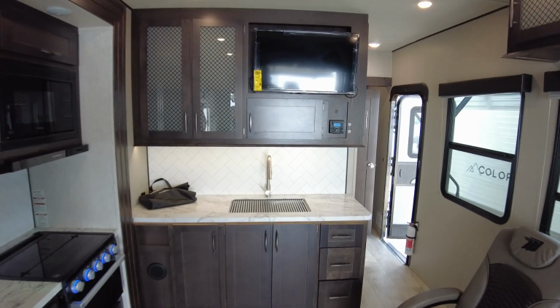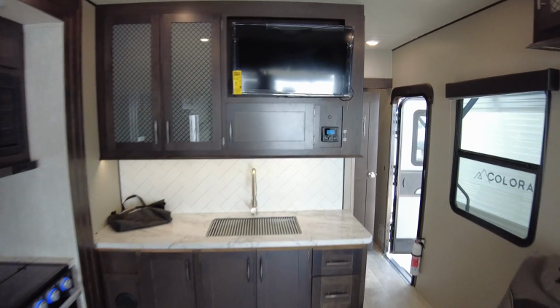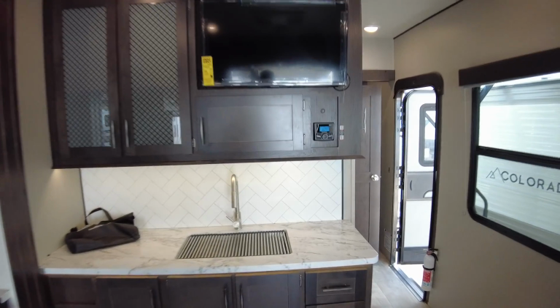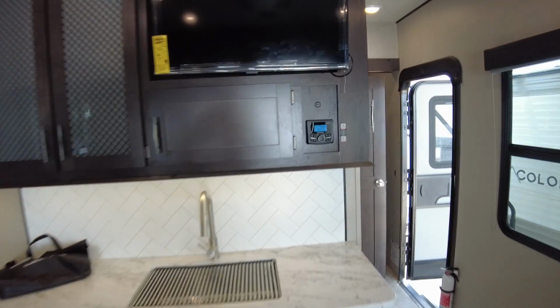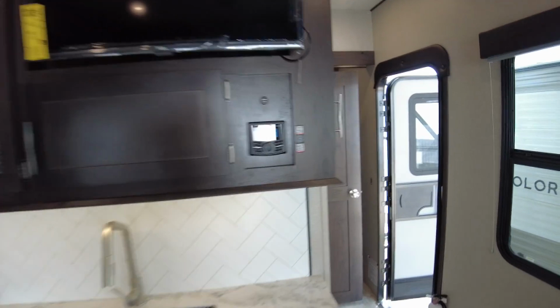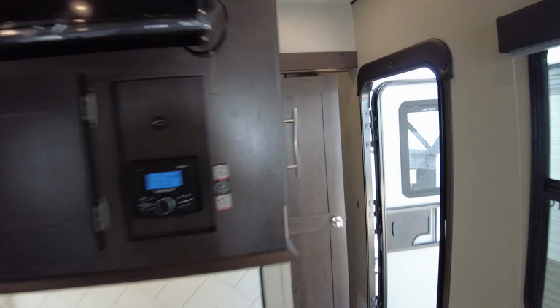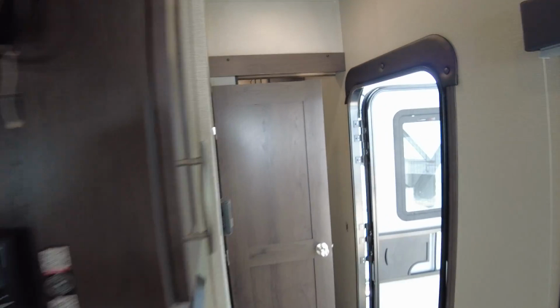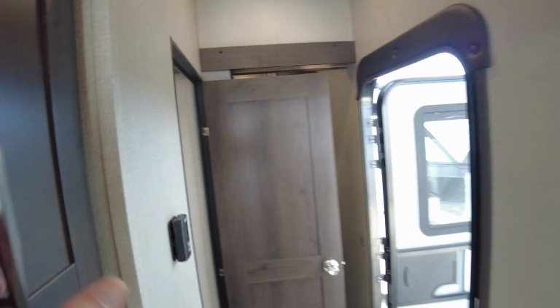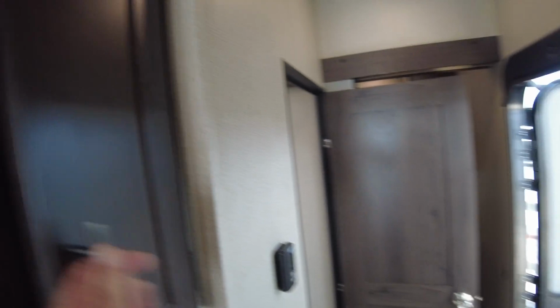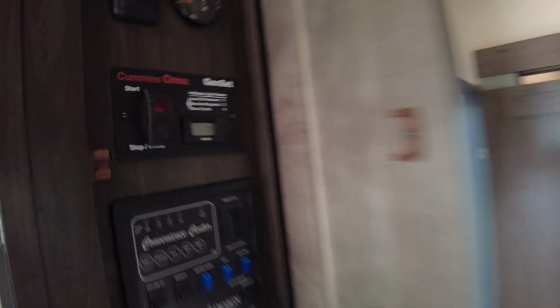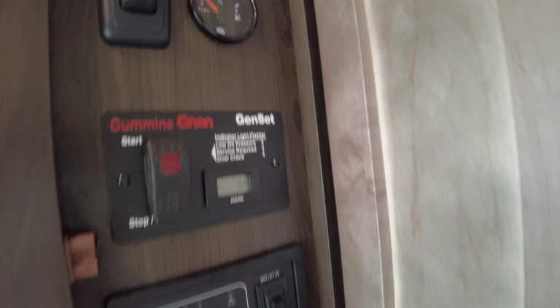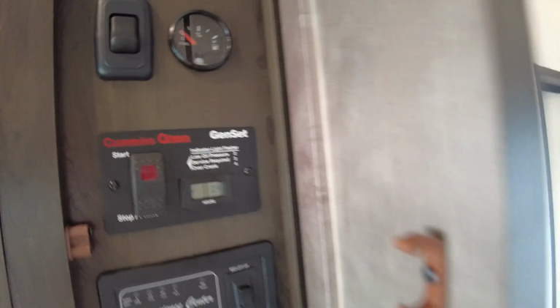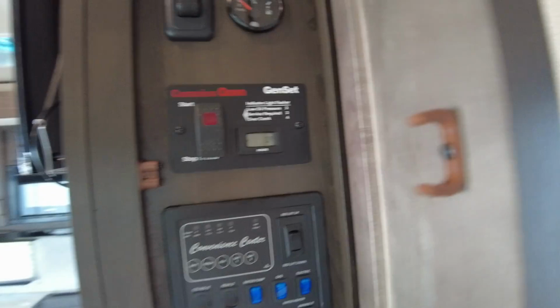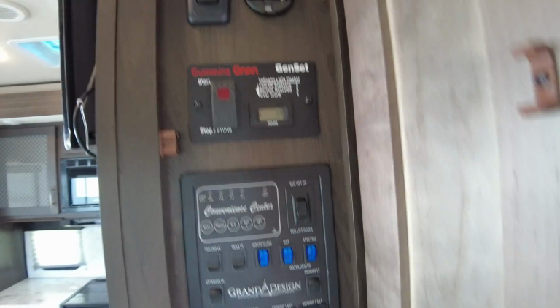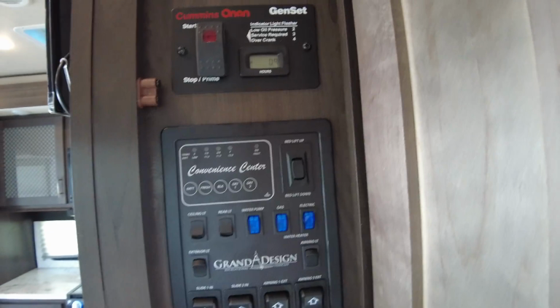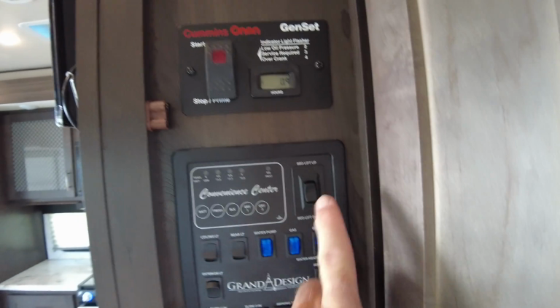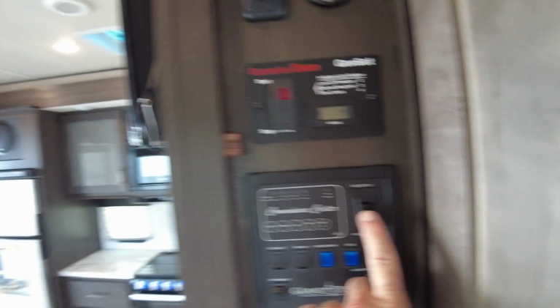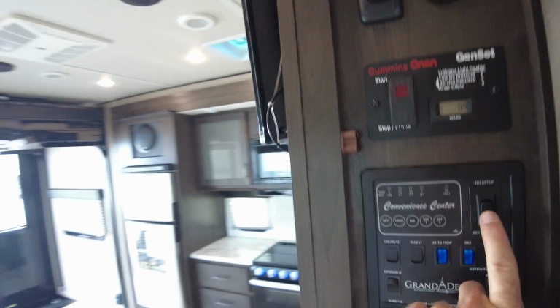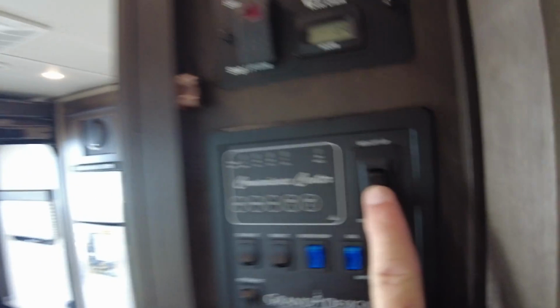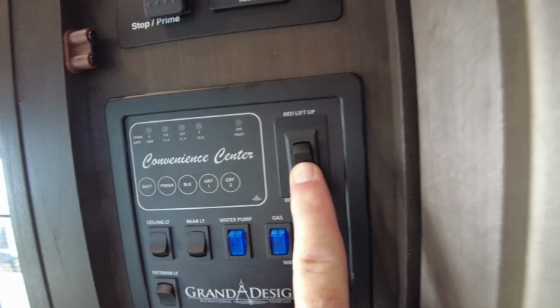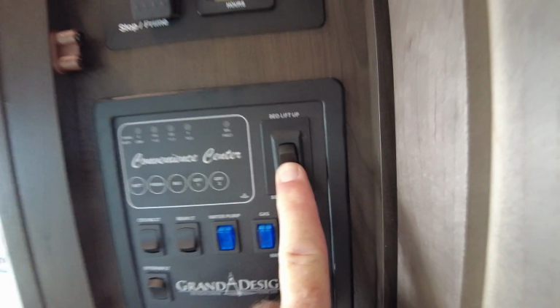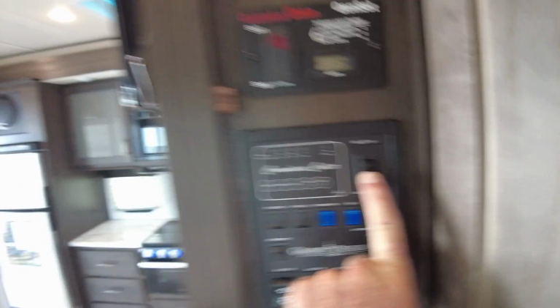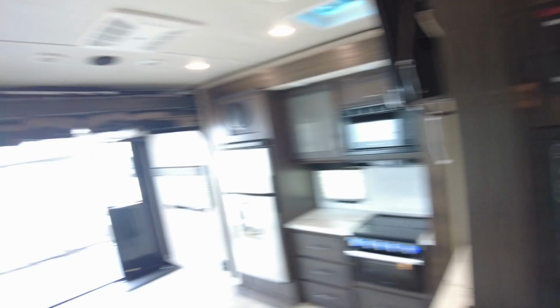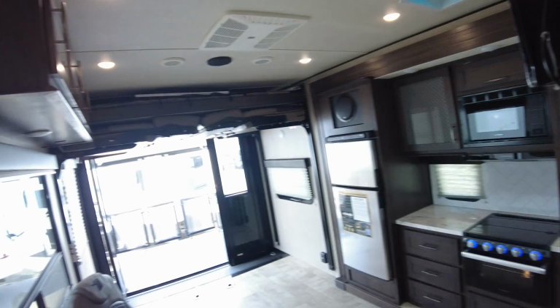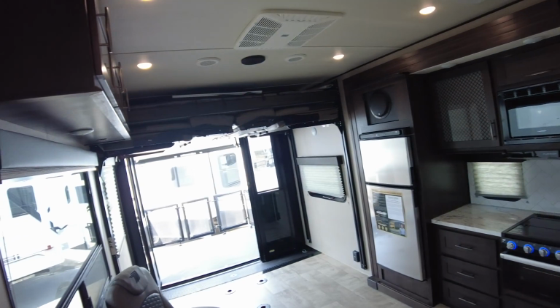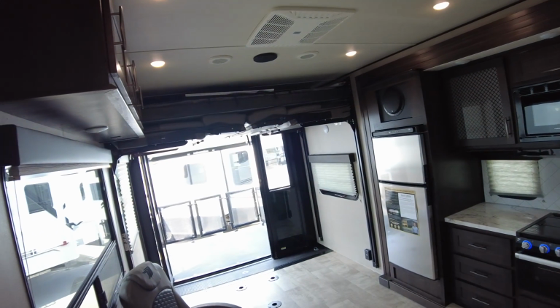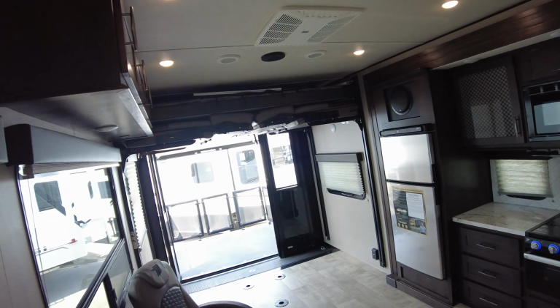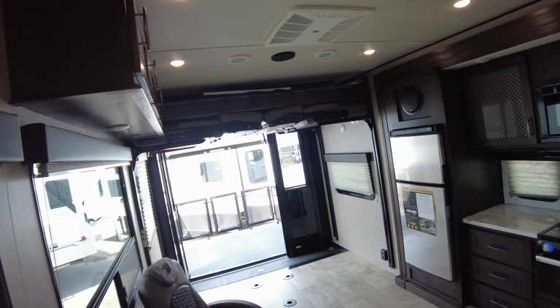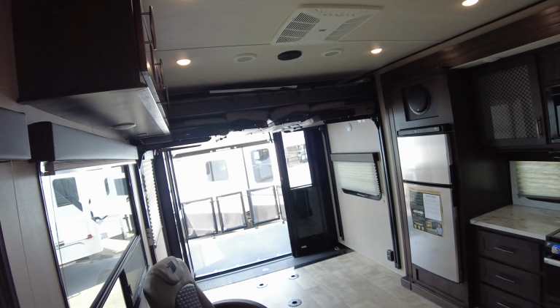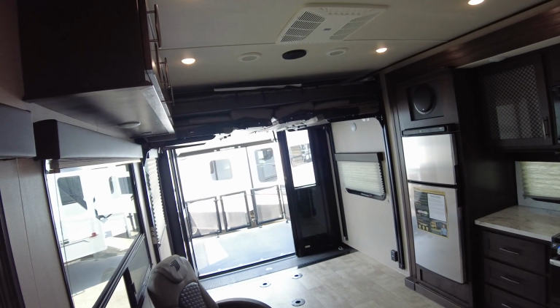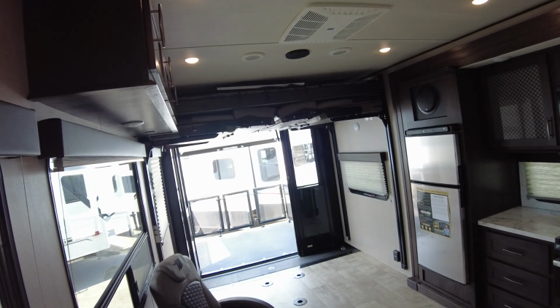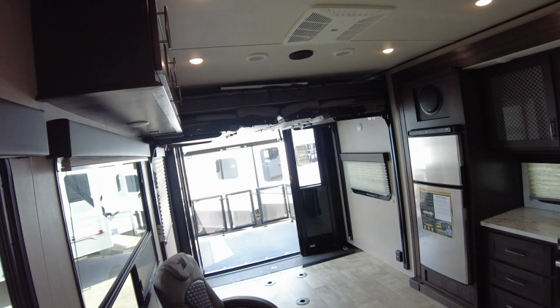It still has all the controls: generator start/stop, fuel gauge, and raise and lower your bunks and your couches.